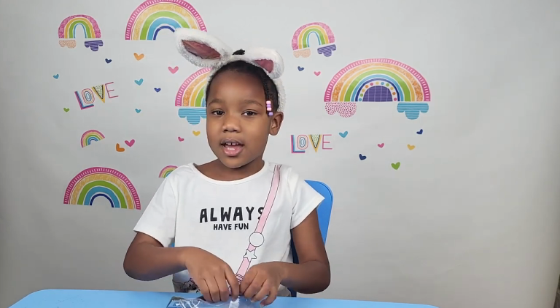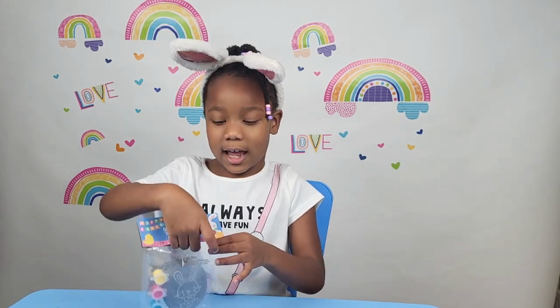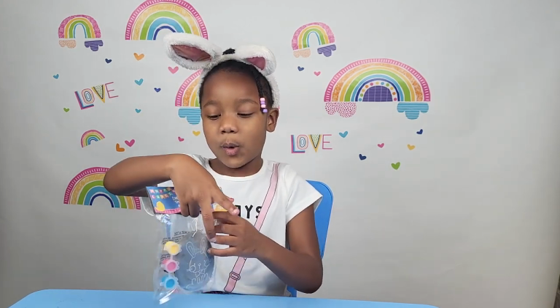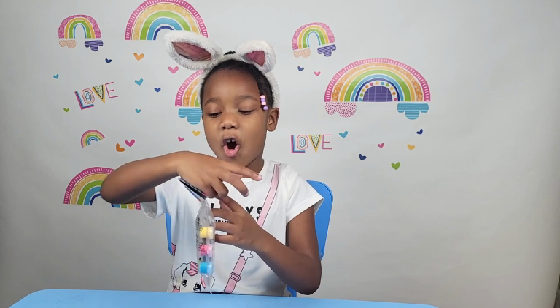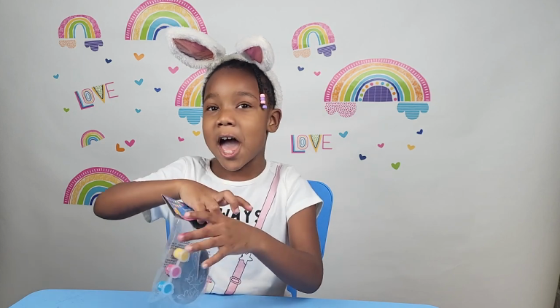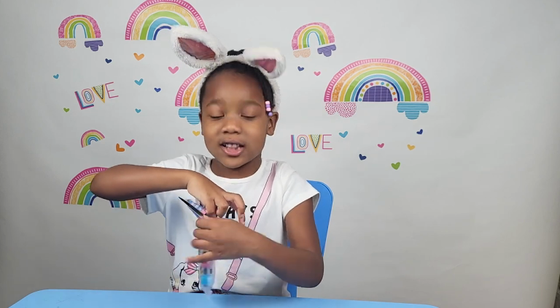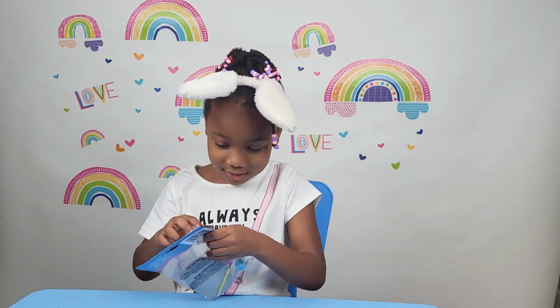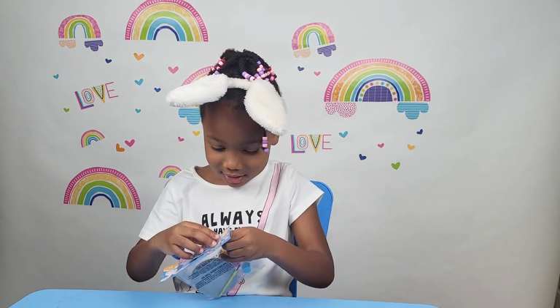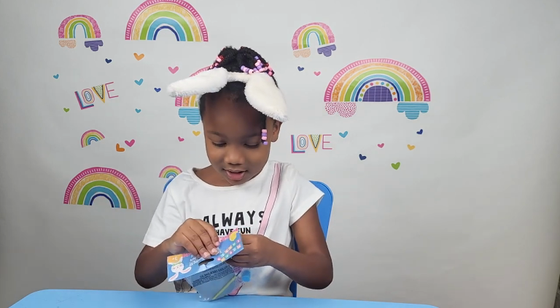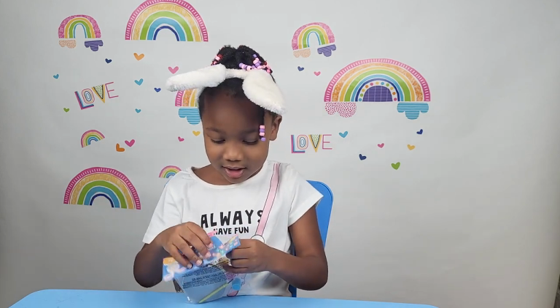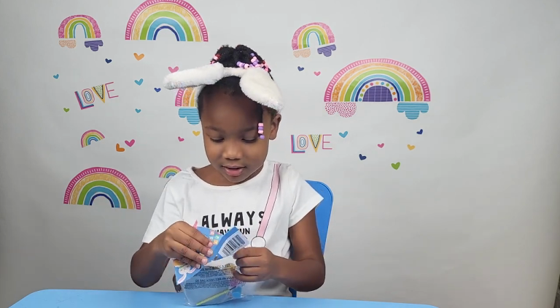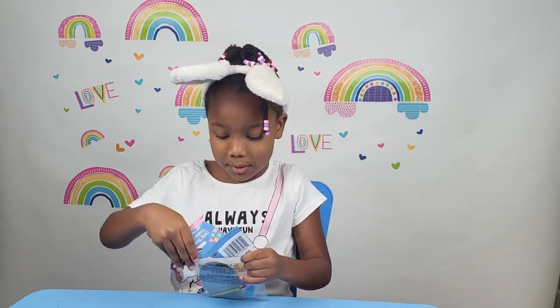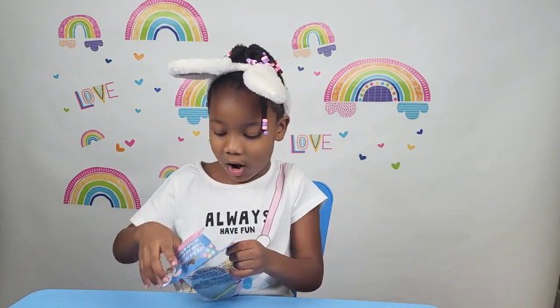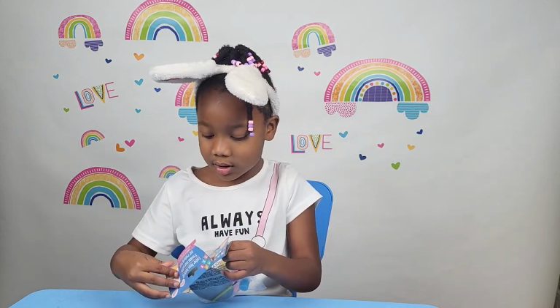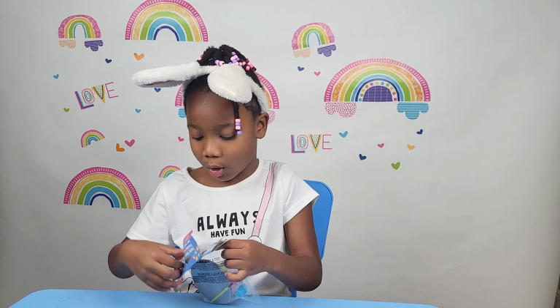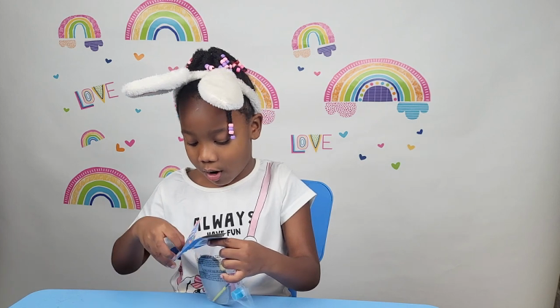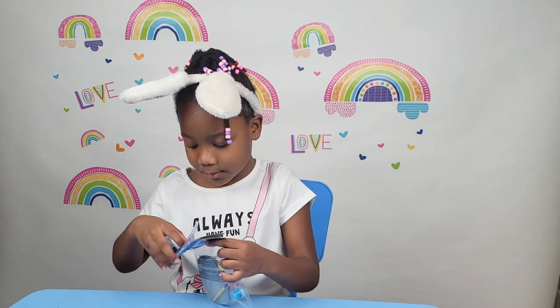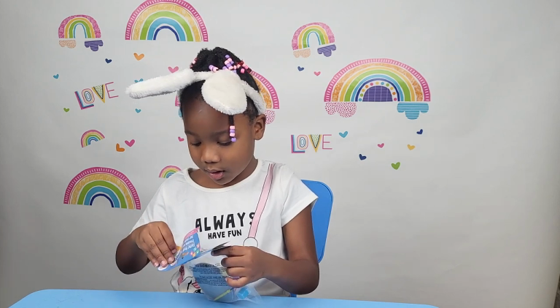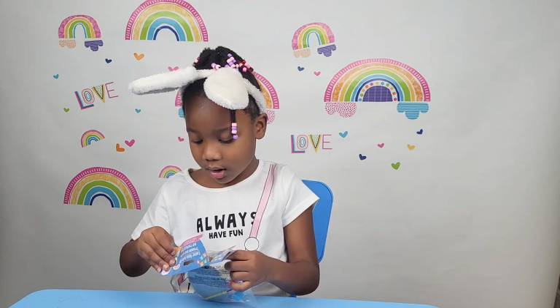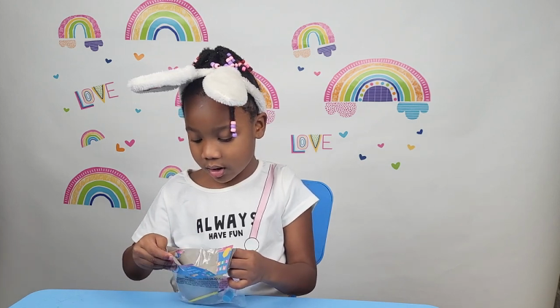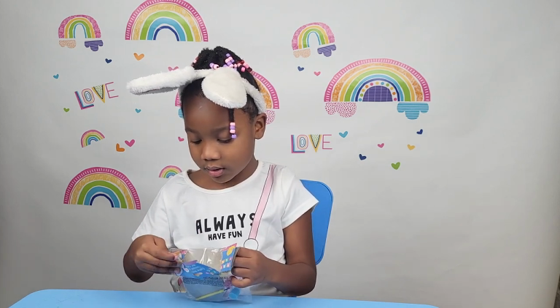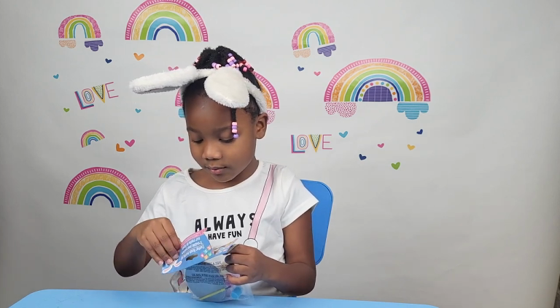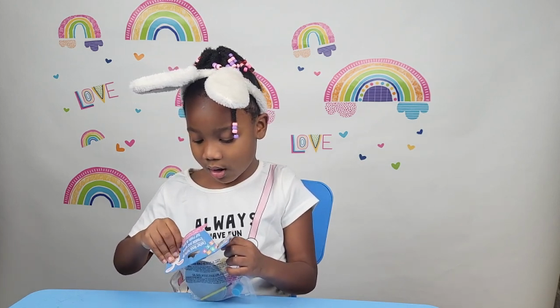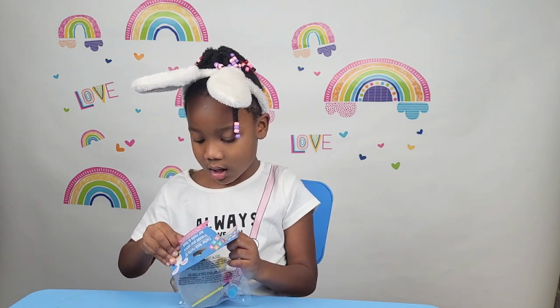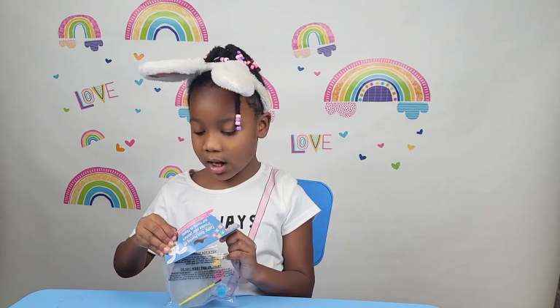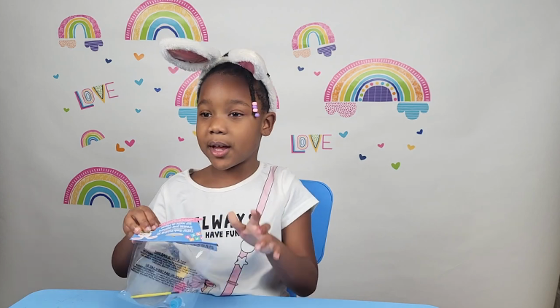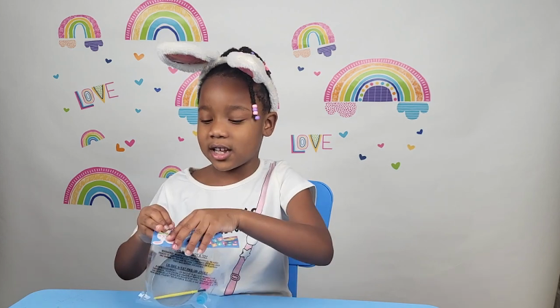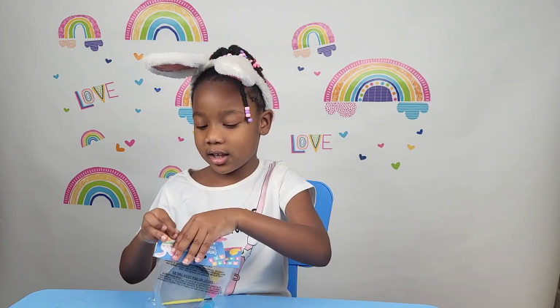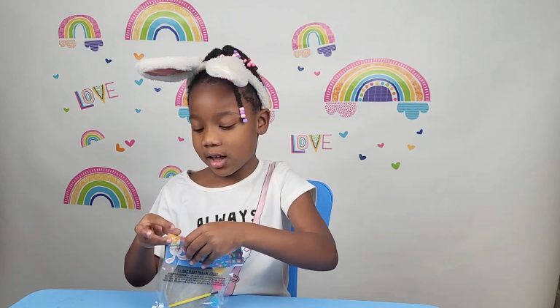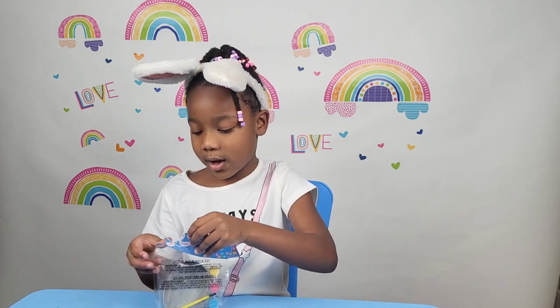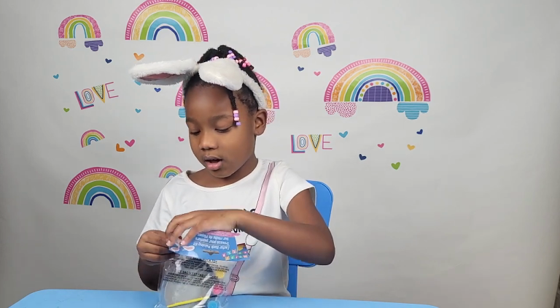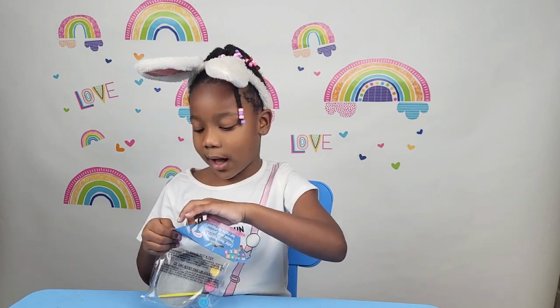And now let's open it! Come on everybody! Oh, buddy!